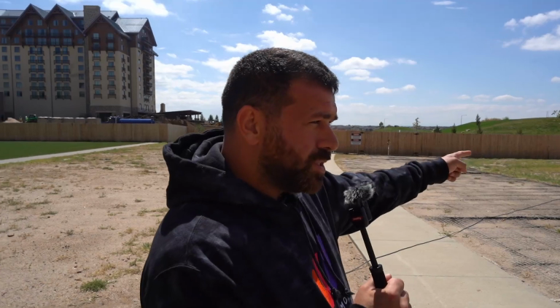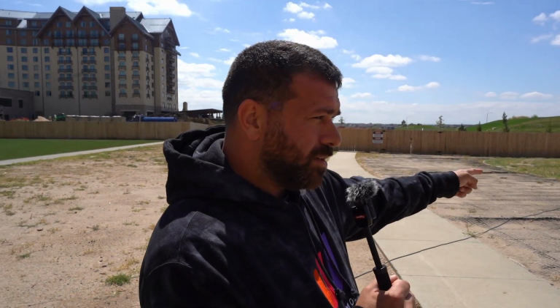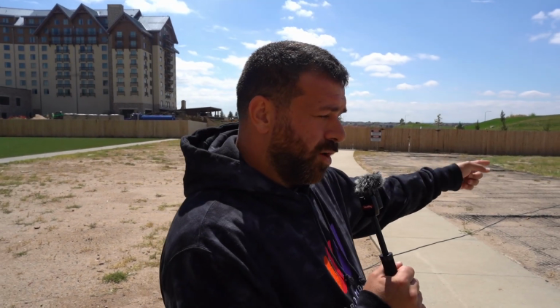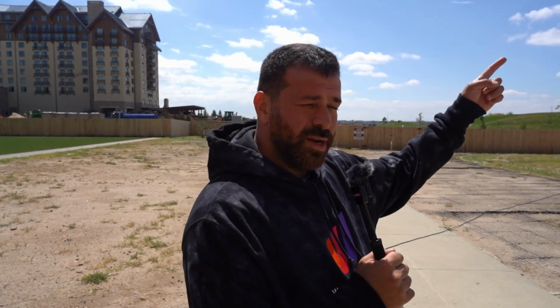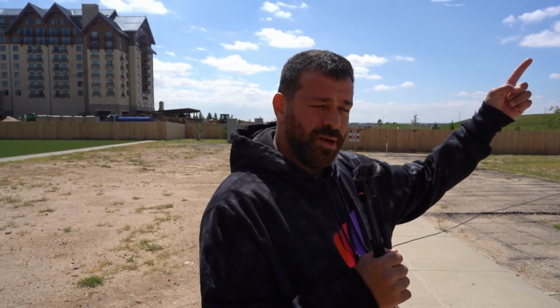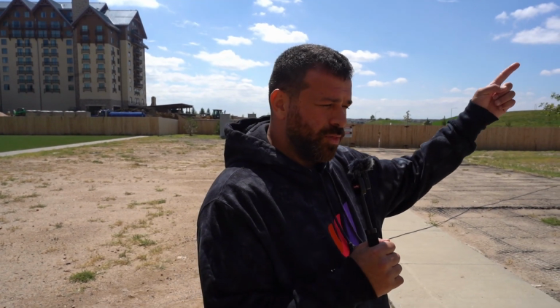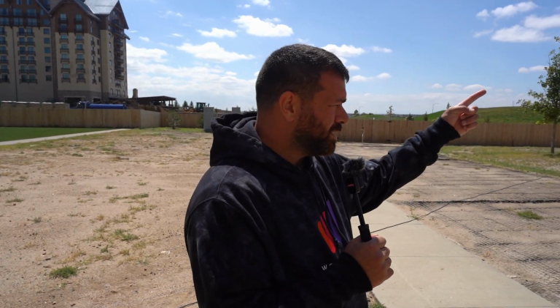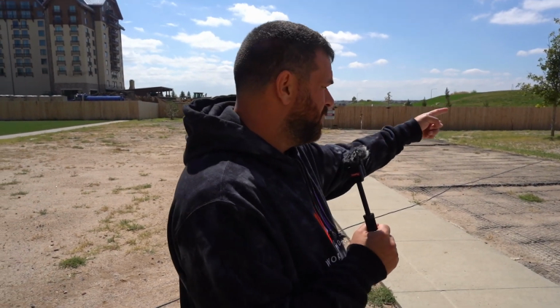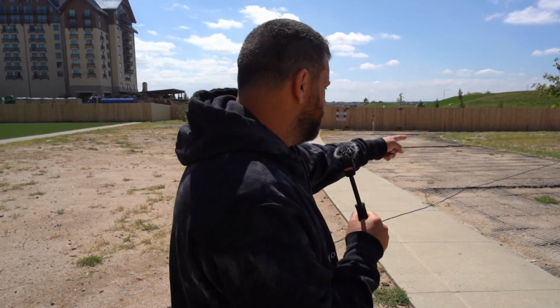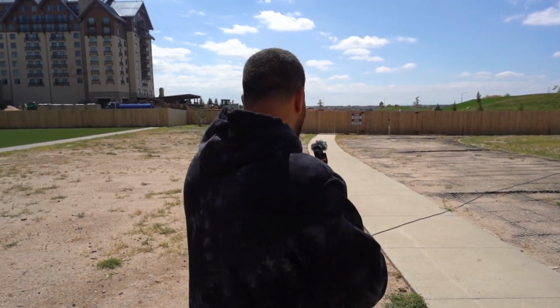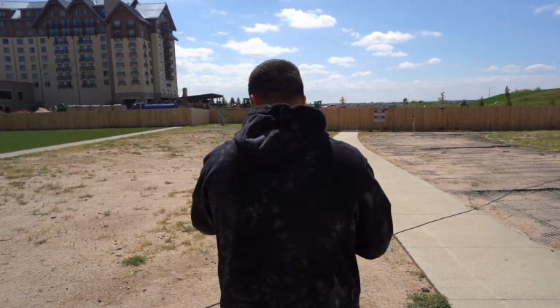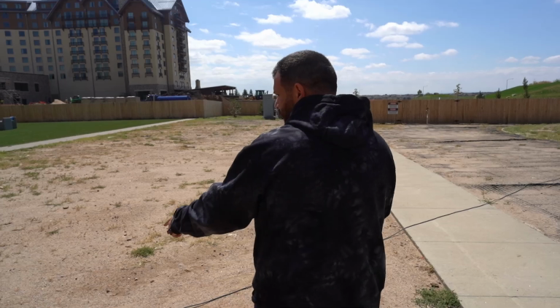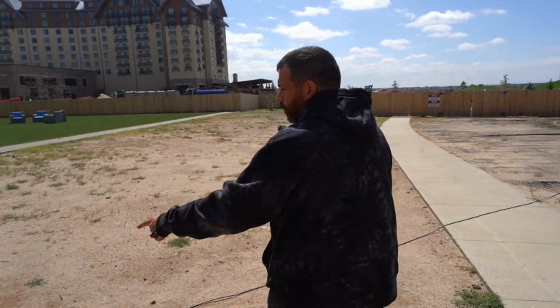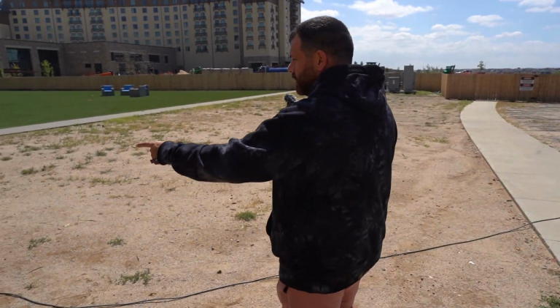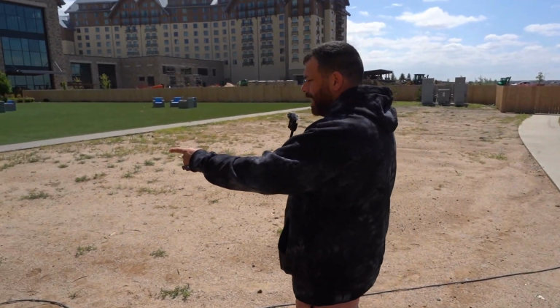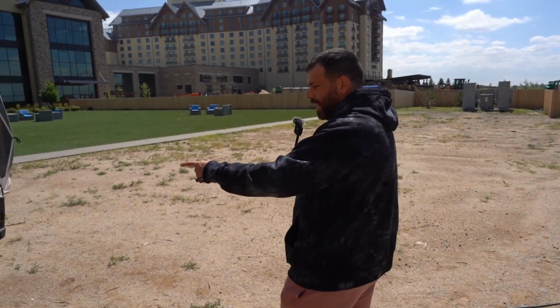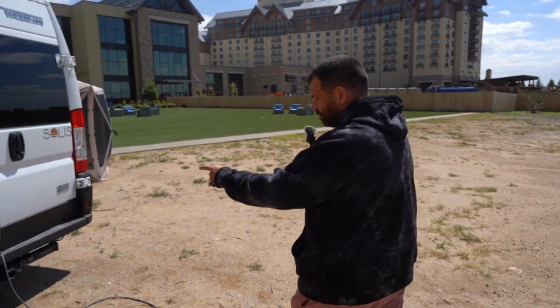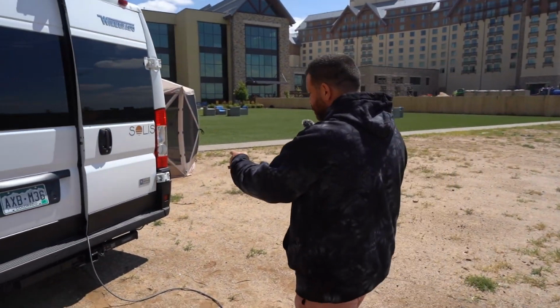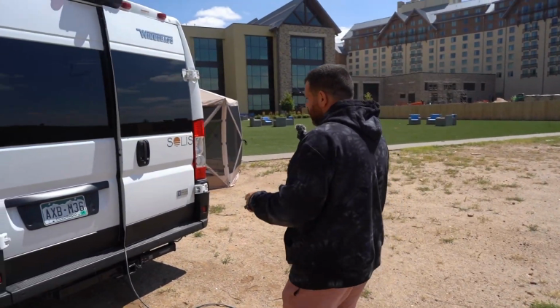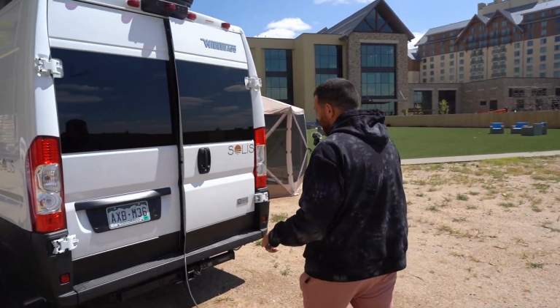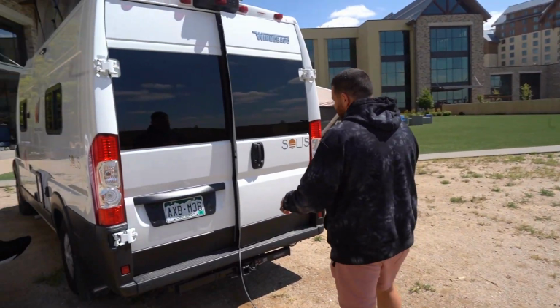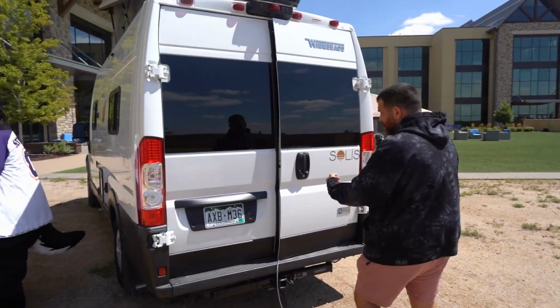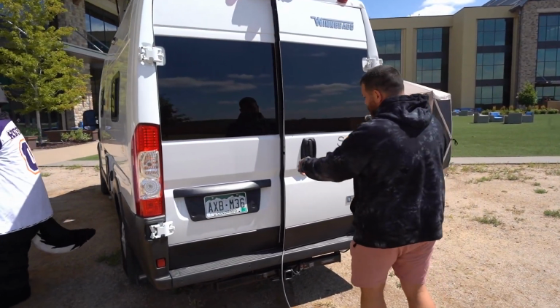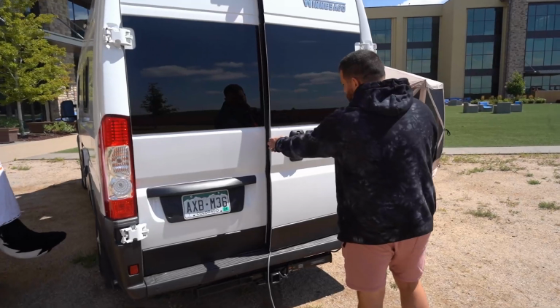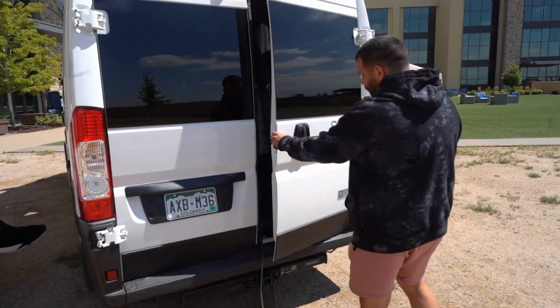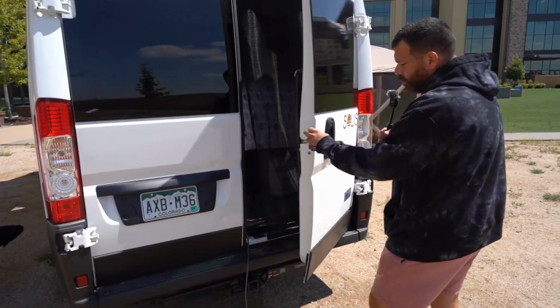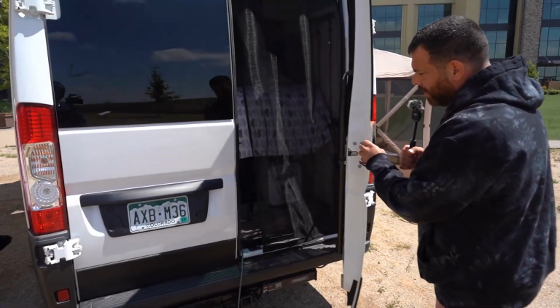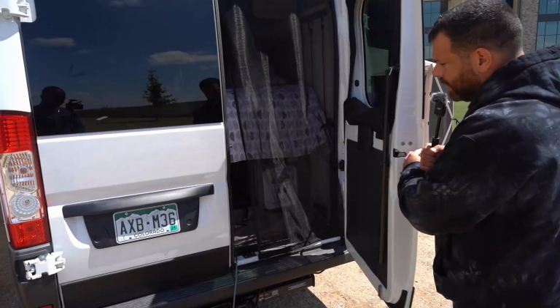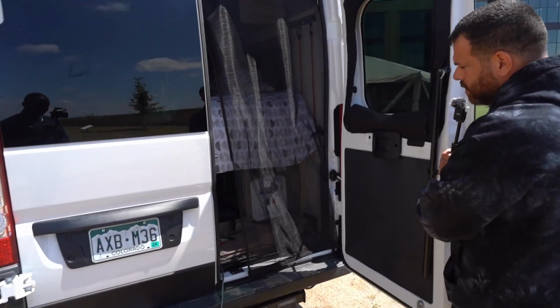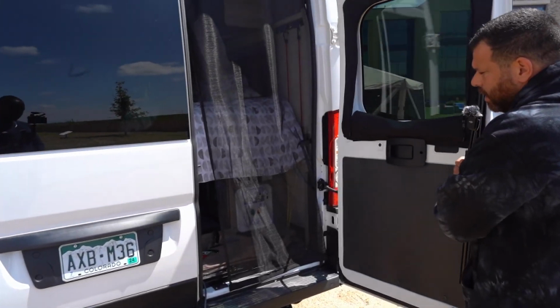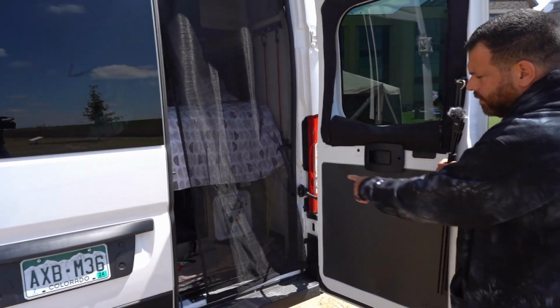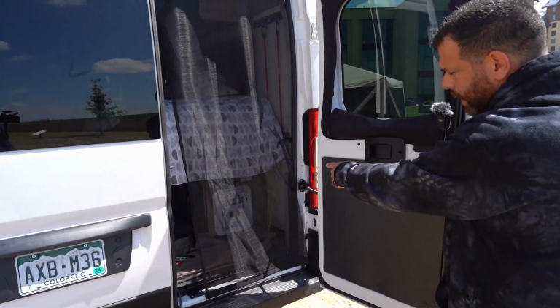We brought a Starlink, obviously reading from a lower-orbit satellite. We've got a wire facing over here. The wire goes into the back of the van. In the back of the van, we've got a generator that's running. We'll run for about seven days on the back of this one here.